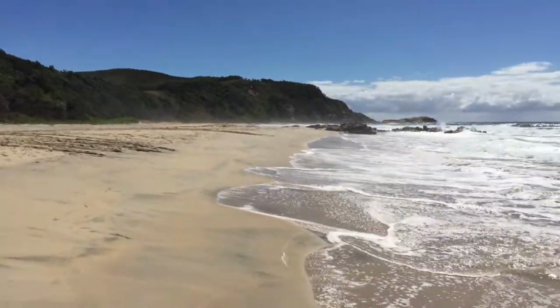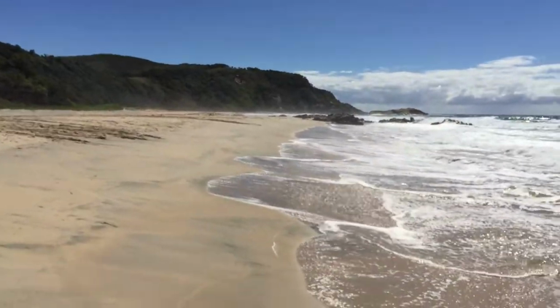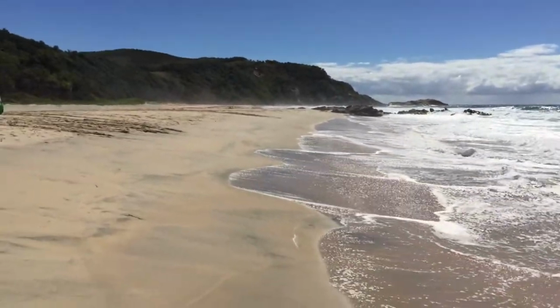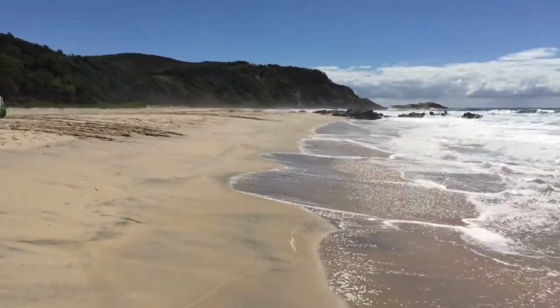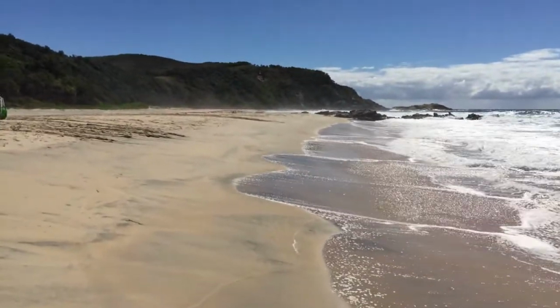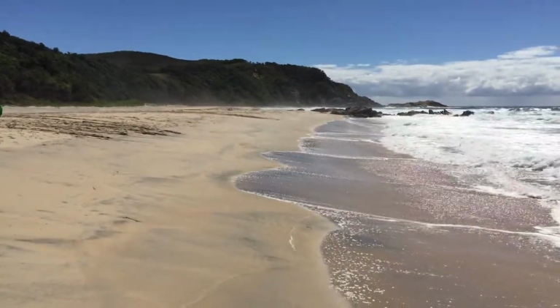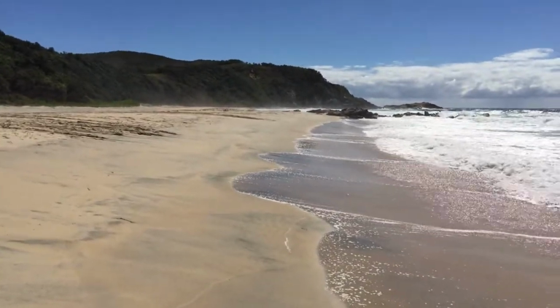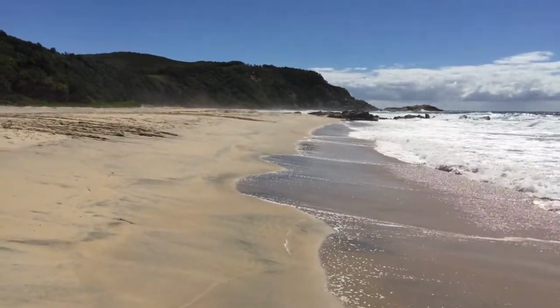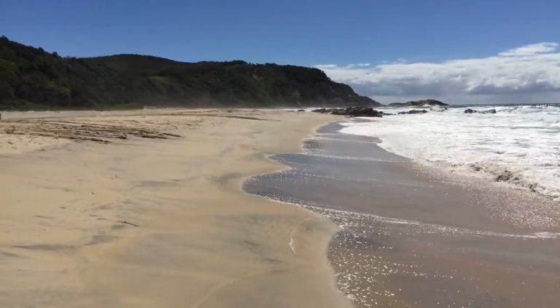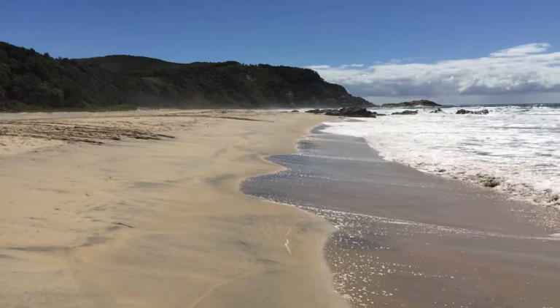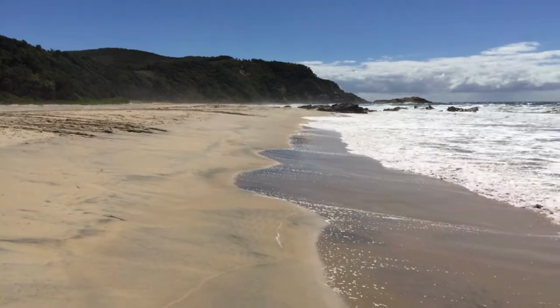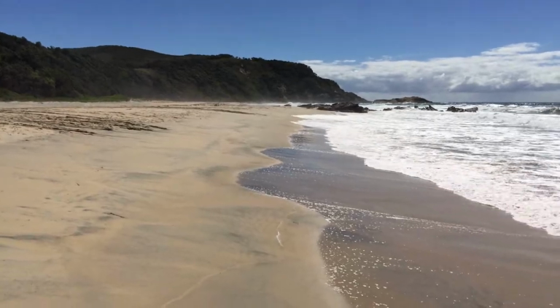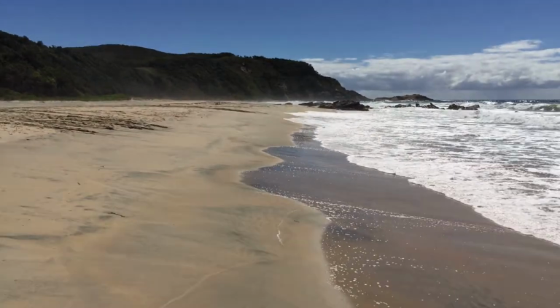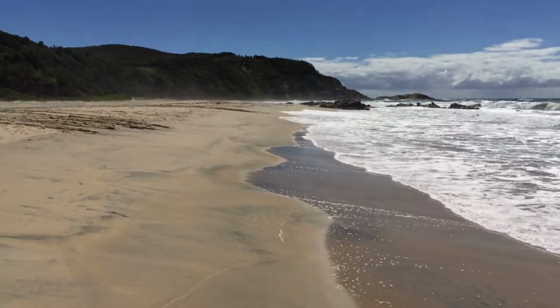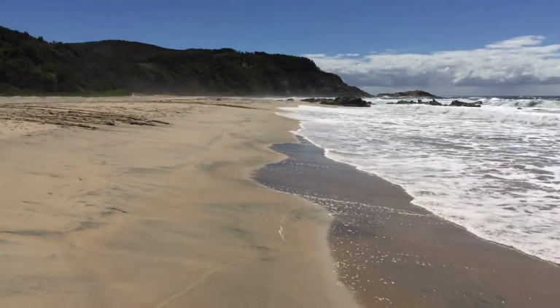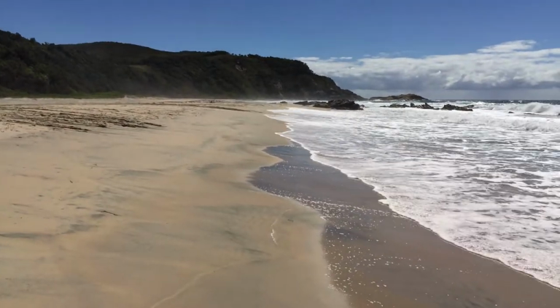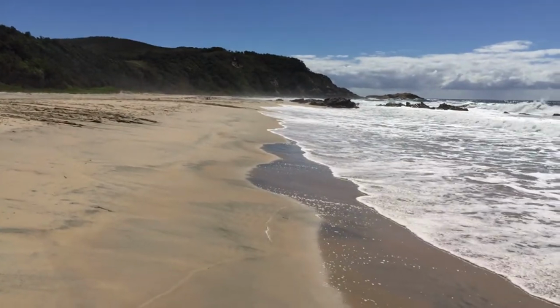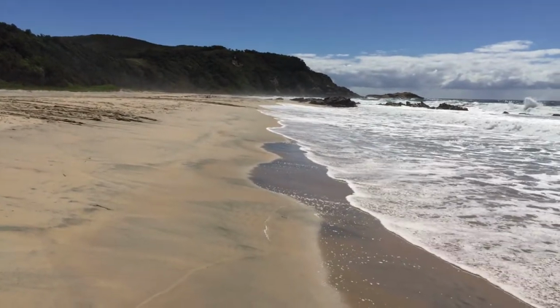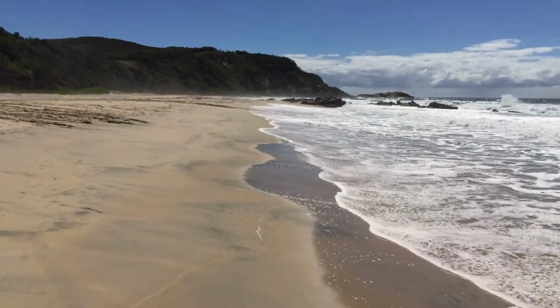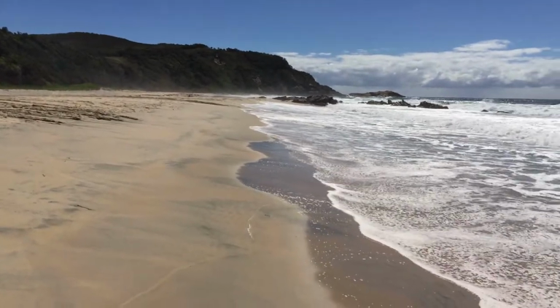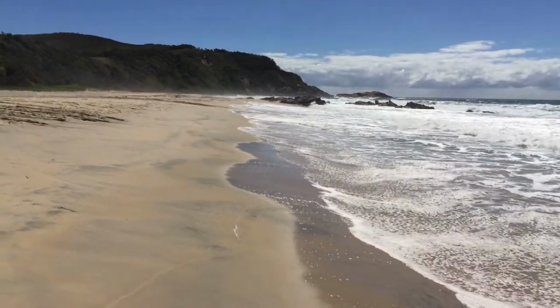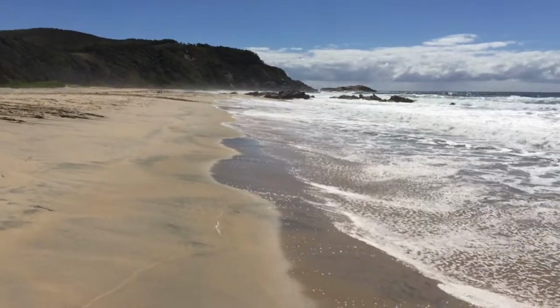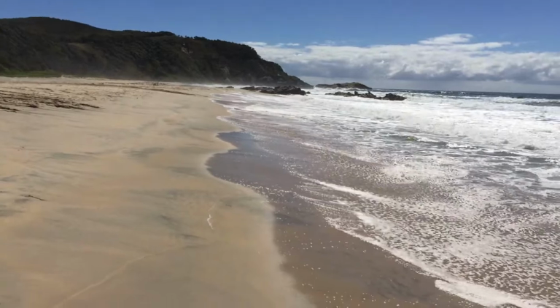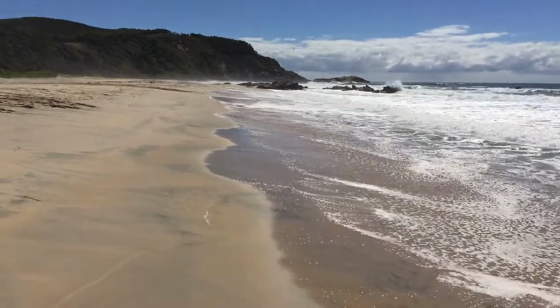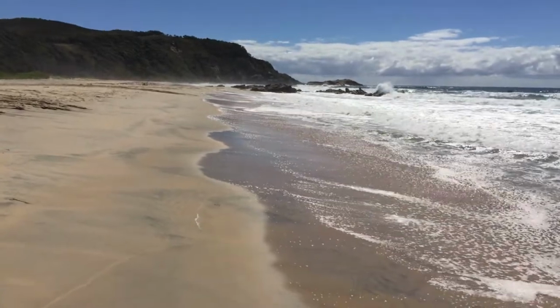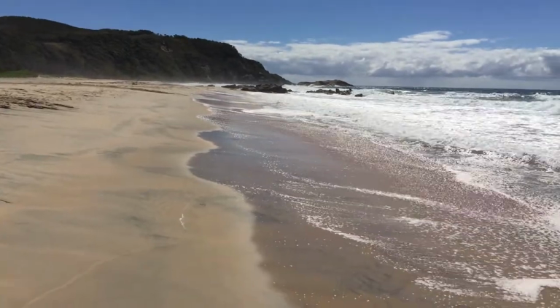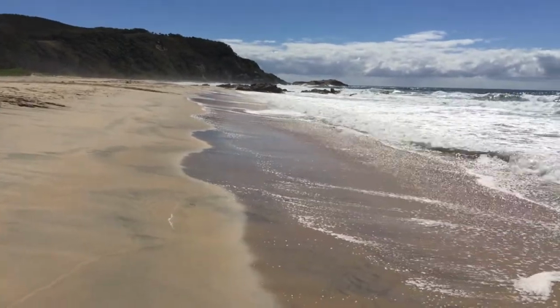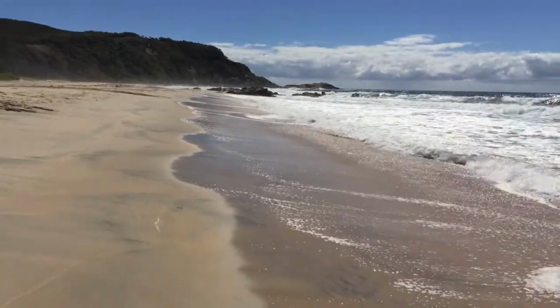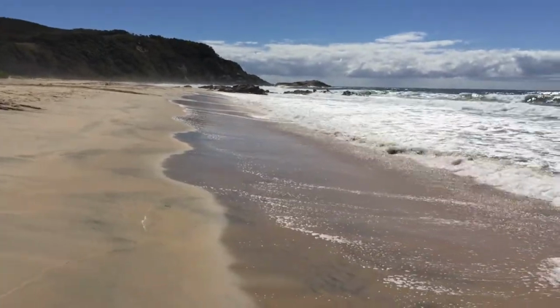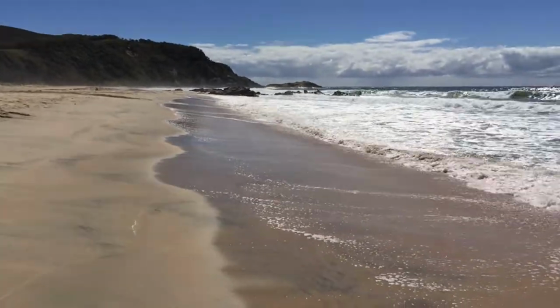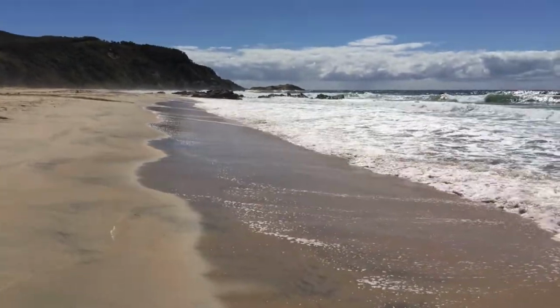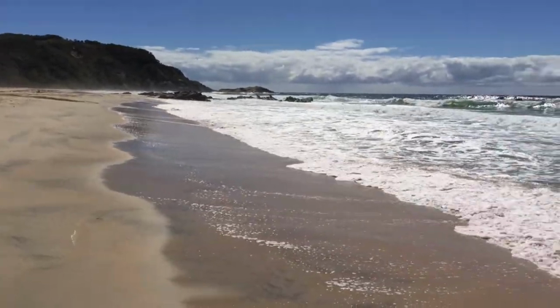Just thought I'd do another video, just doing a bit out the front of the camera this time, rather than selfie mode. So I'm just going to do a very slow pano of this beautiful beach here in Crowdy Head National Park.